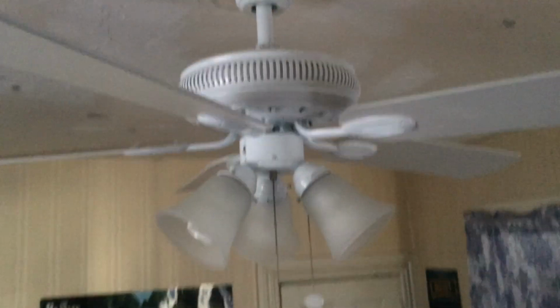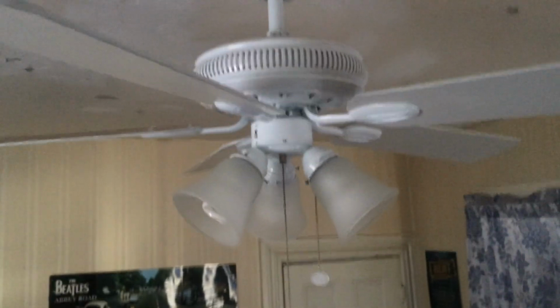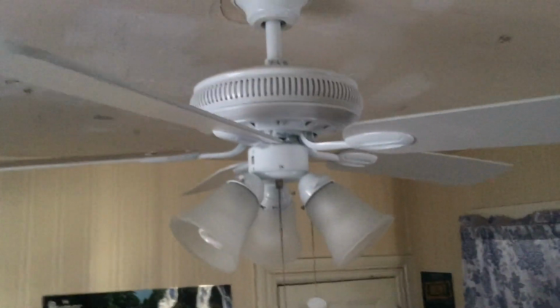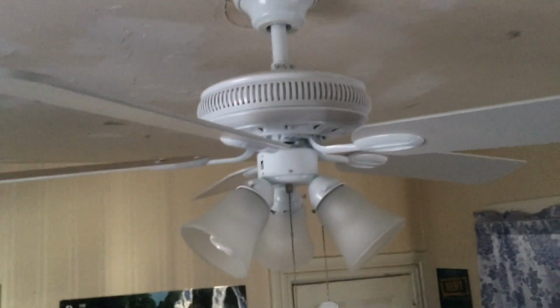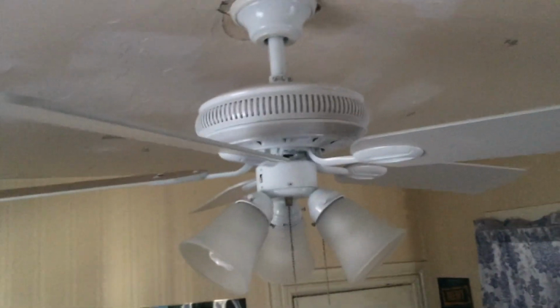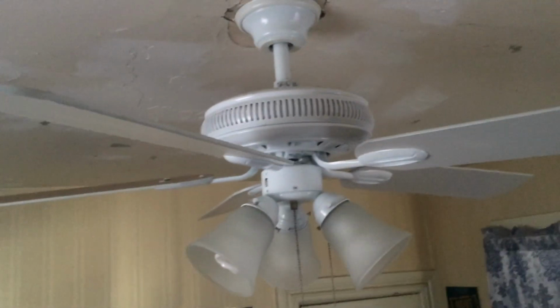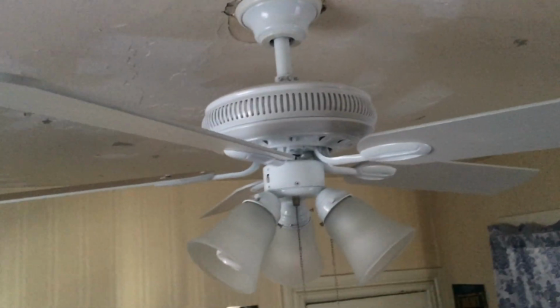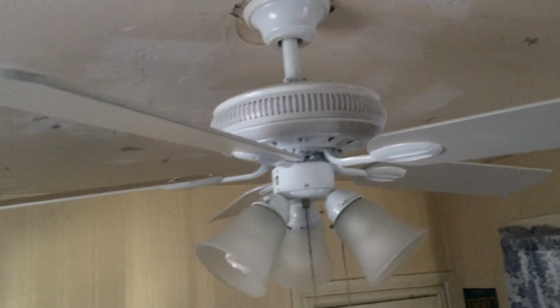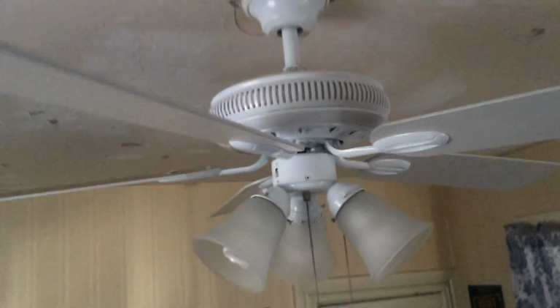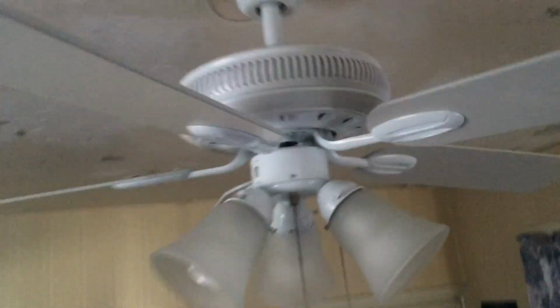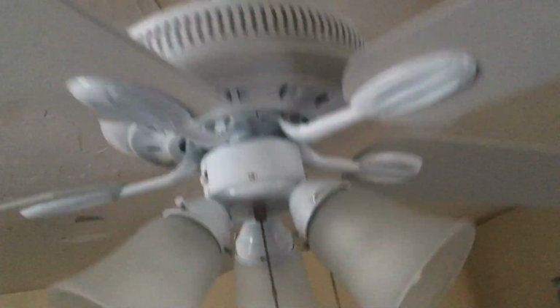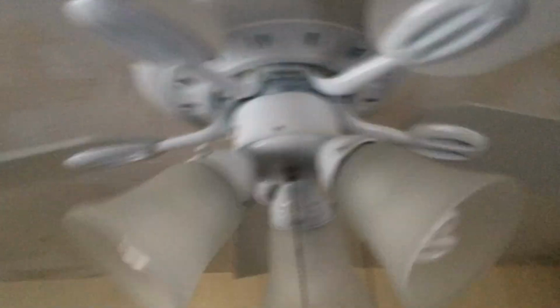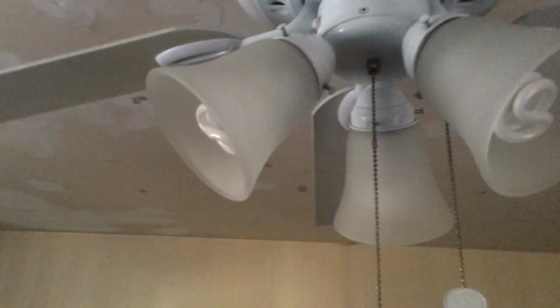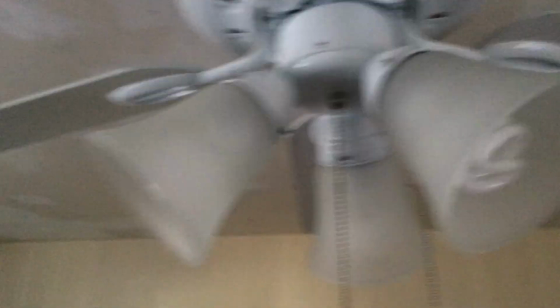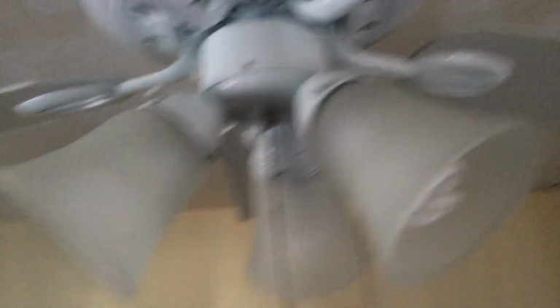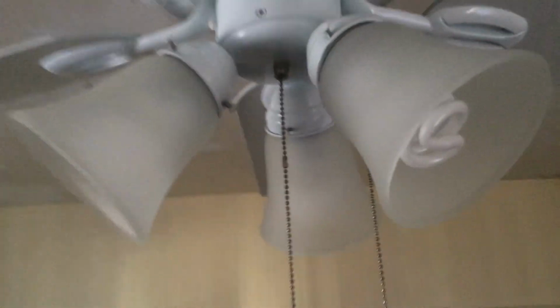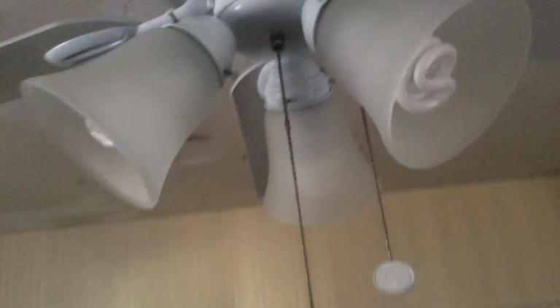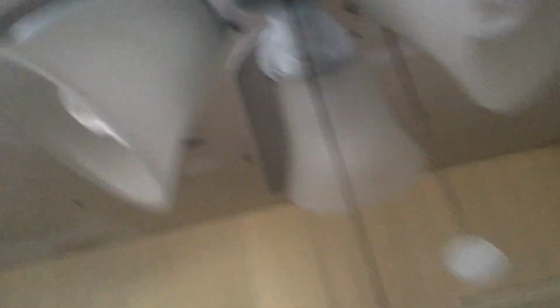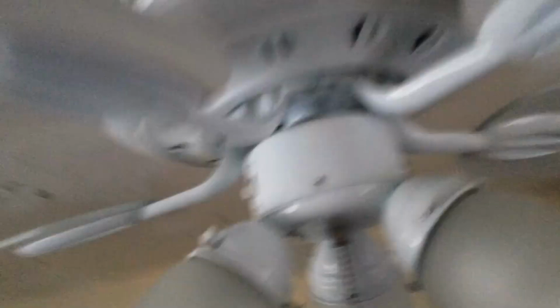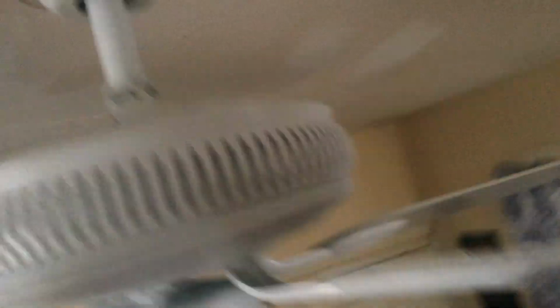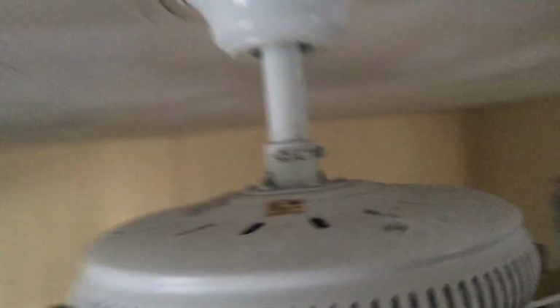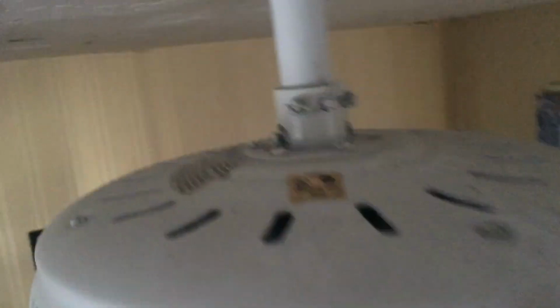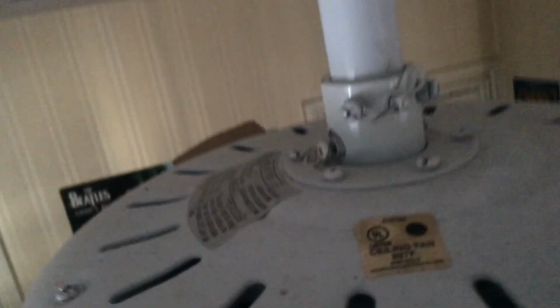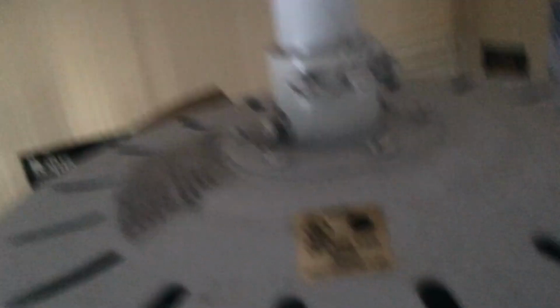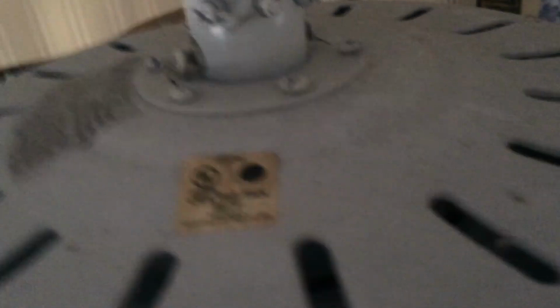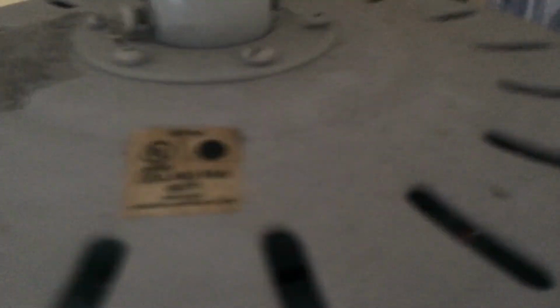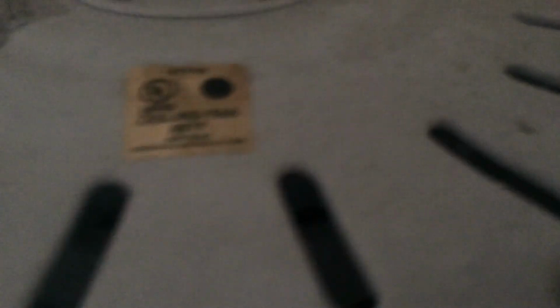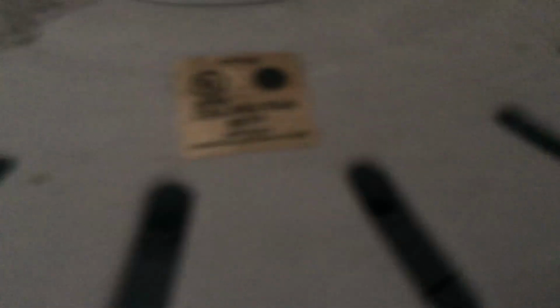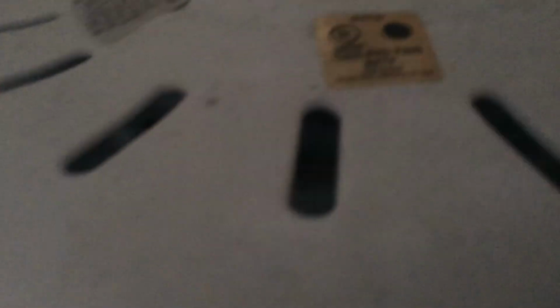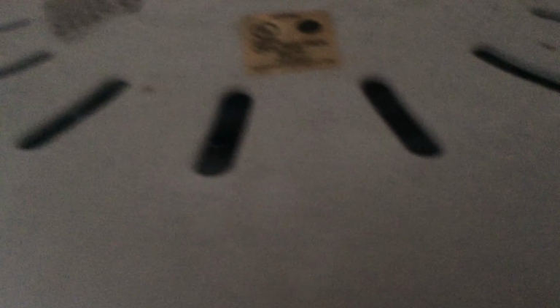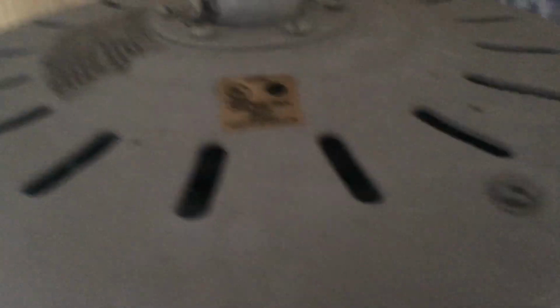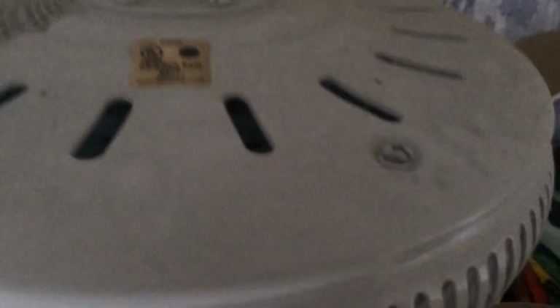I really like this fan a lot. Have no complaints. Made by Aircool. And here's the UL listing for this fan.